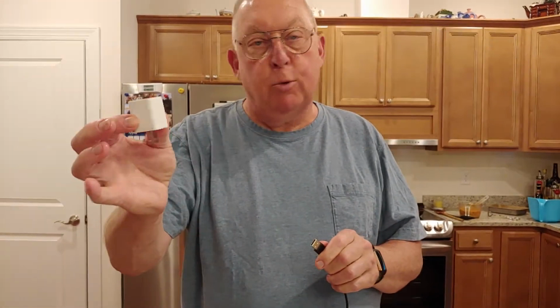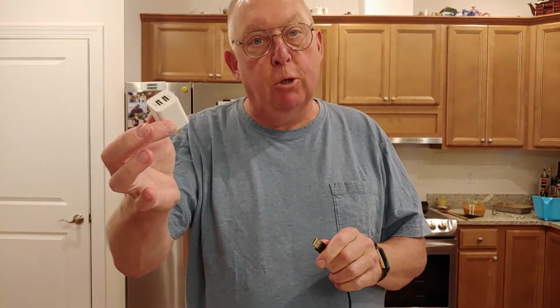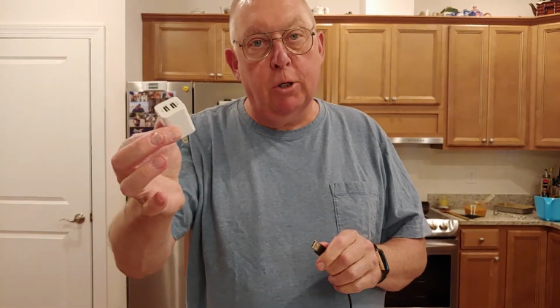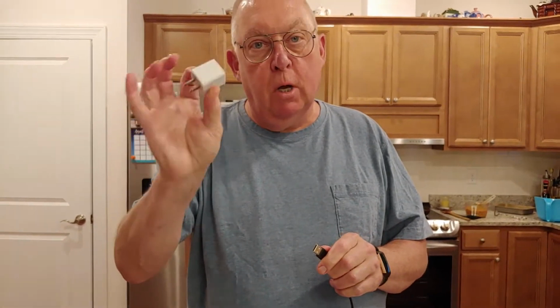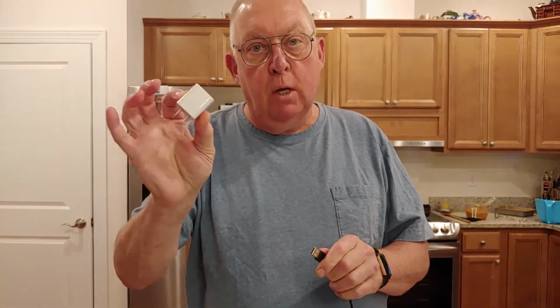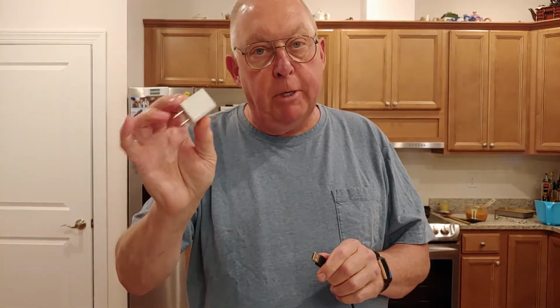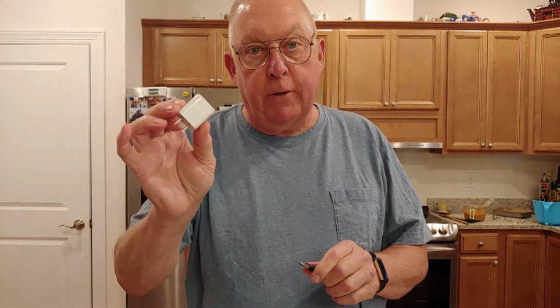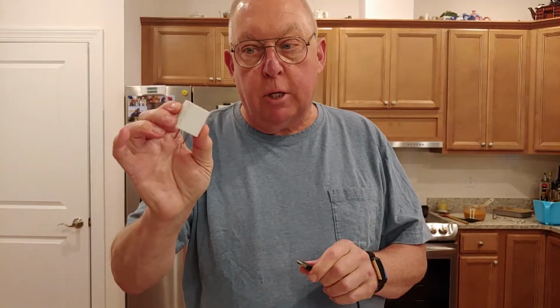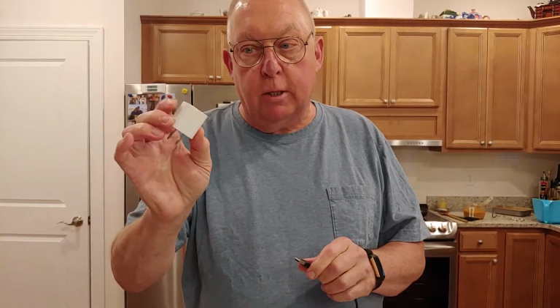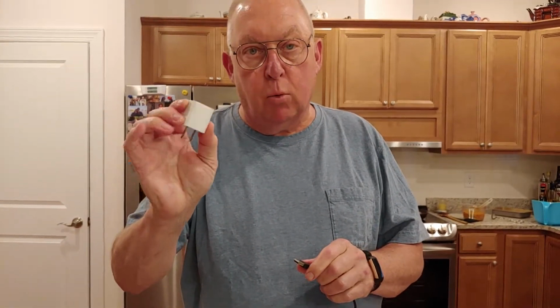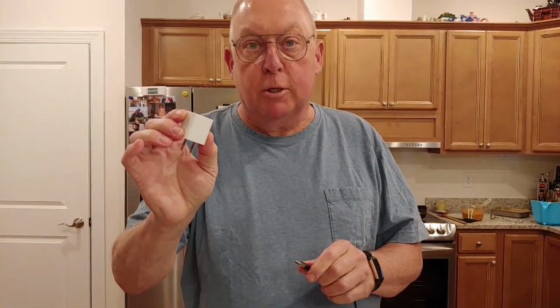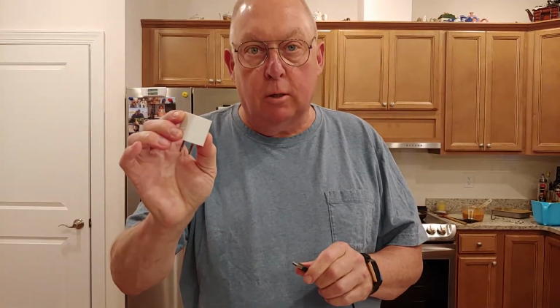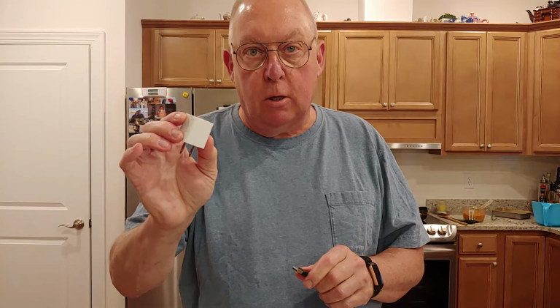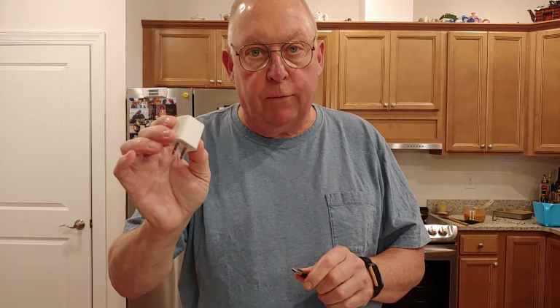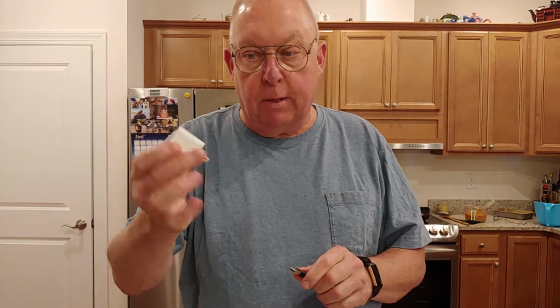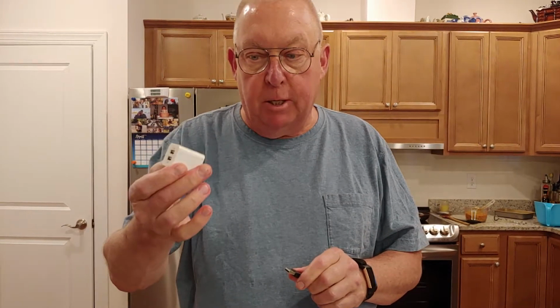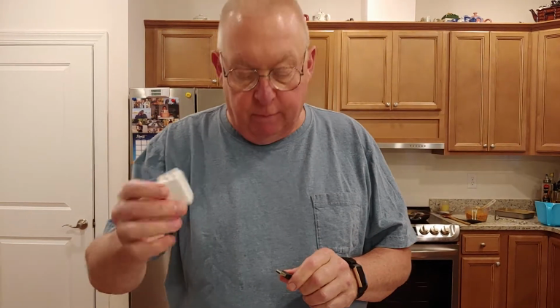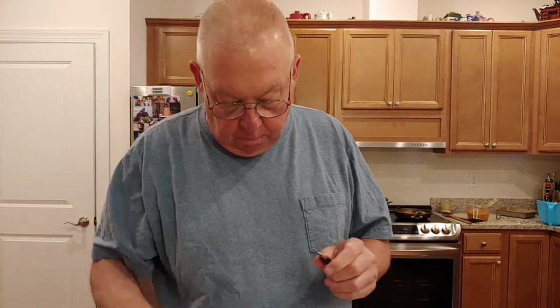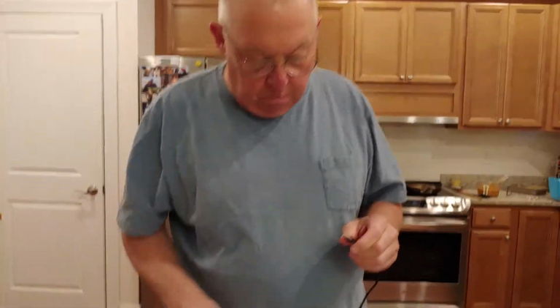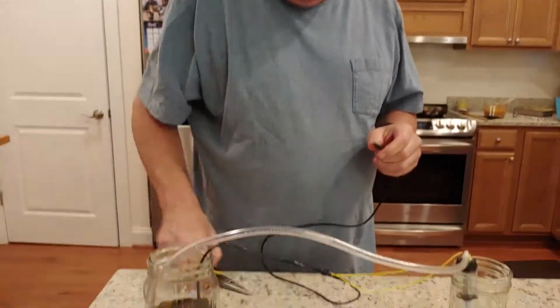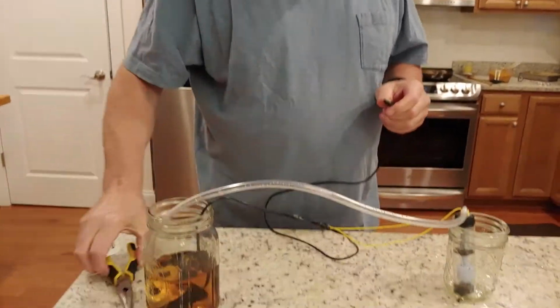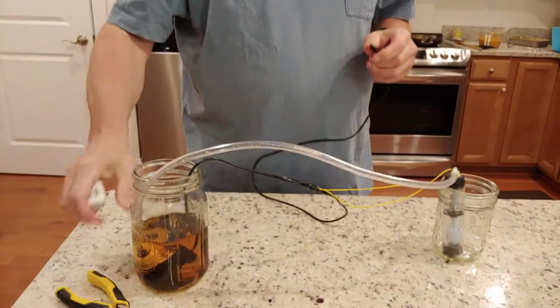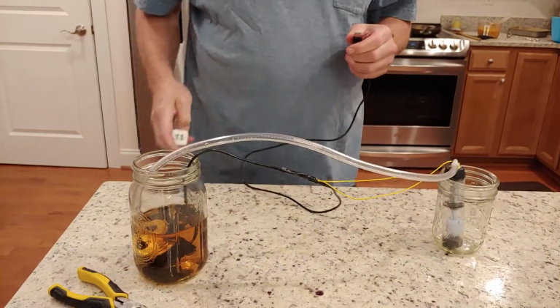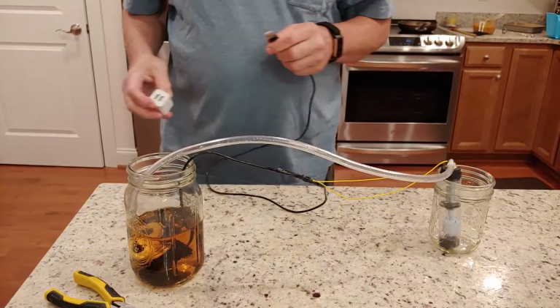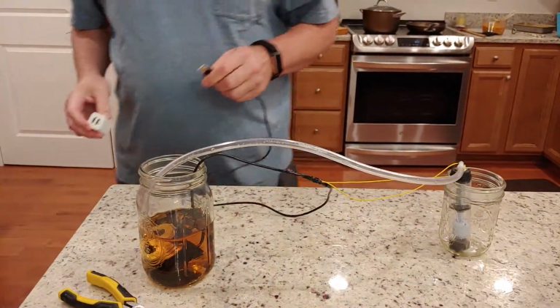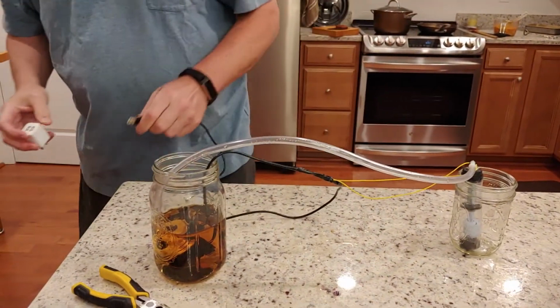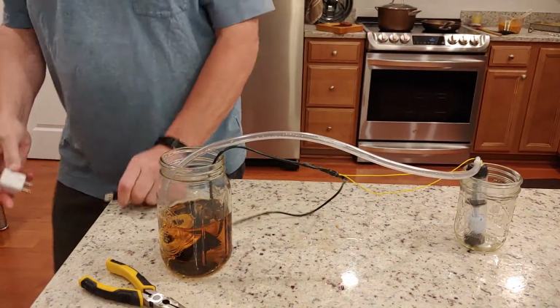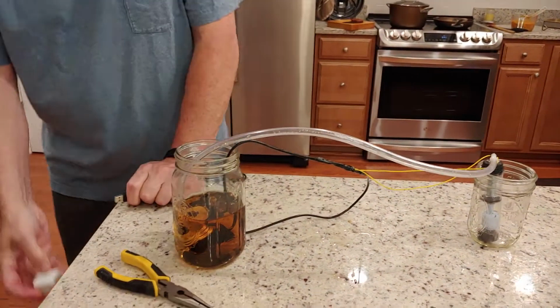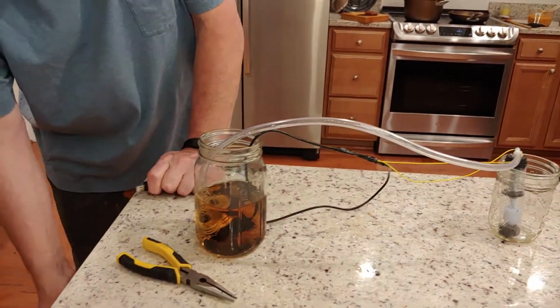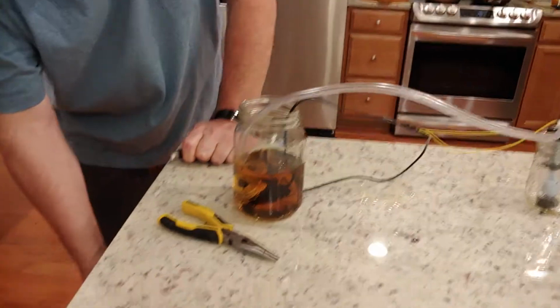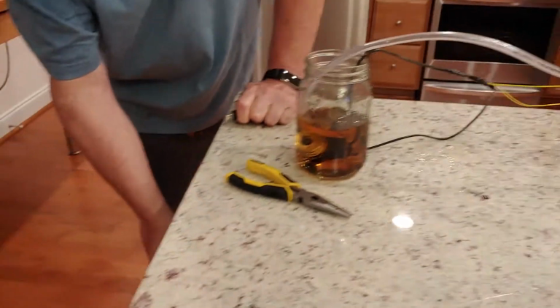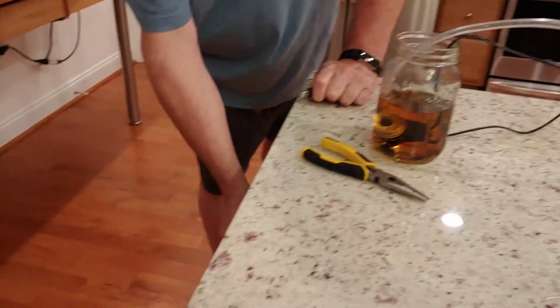USB charger — let me know if you don't need this, I won't send it along if you've got a bunch of them. So I'm going to plug that in.